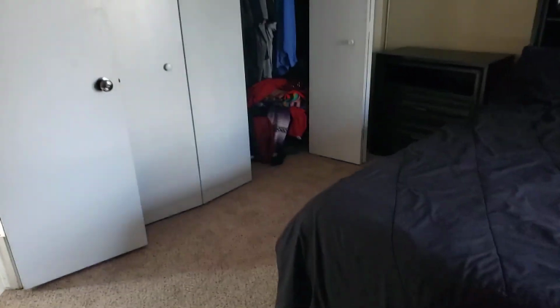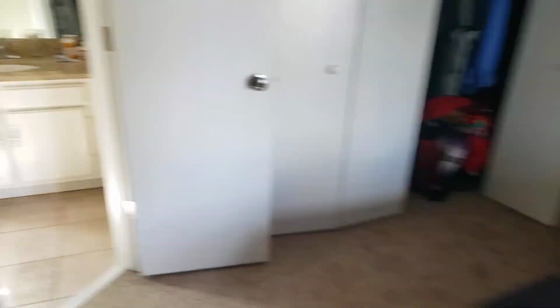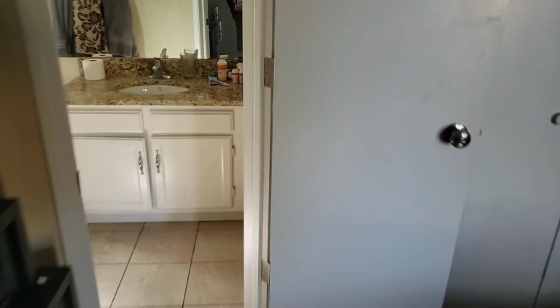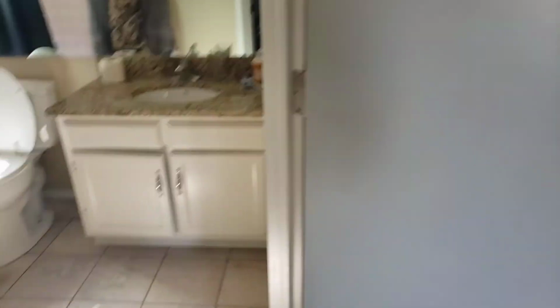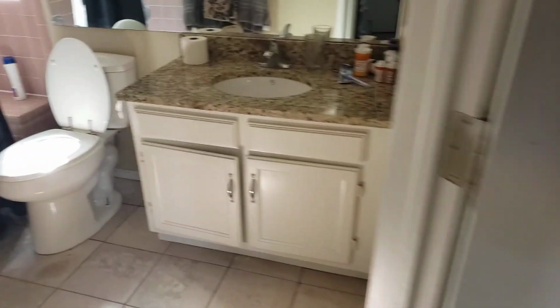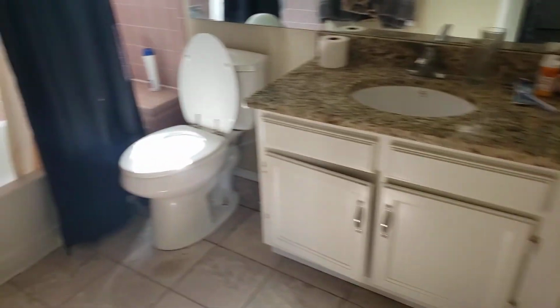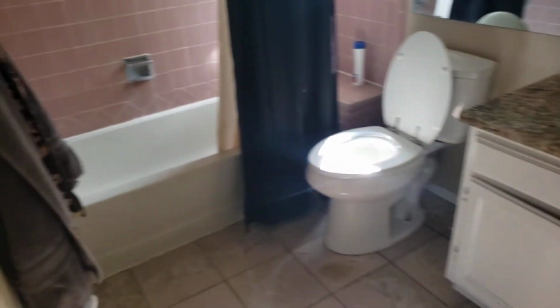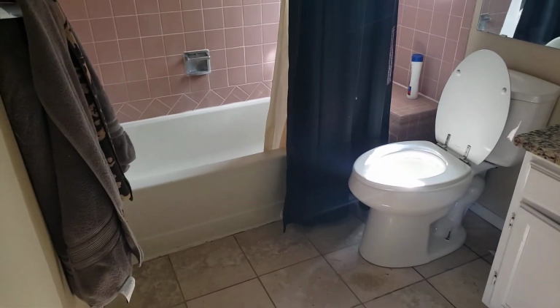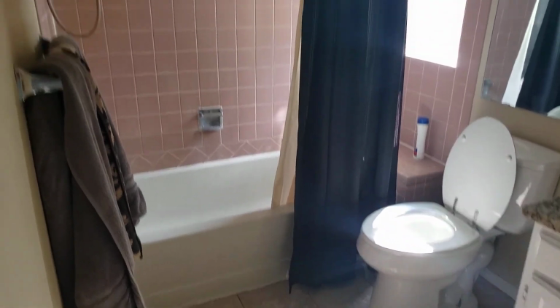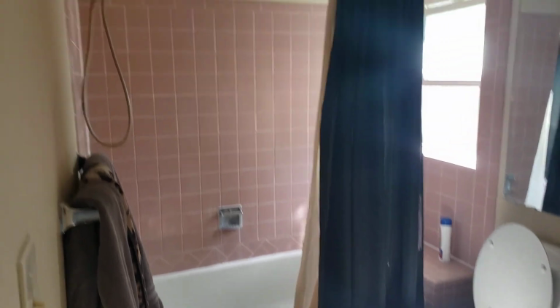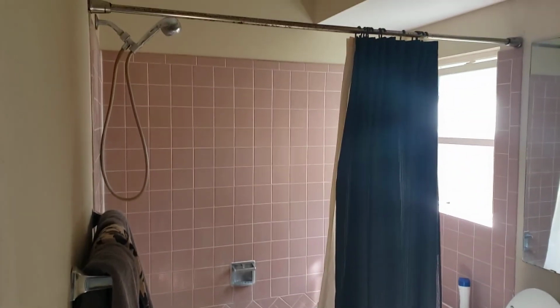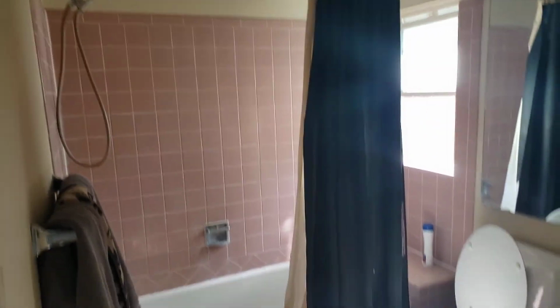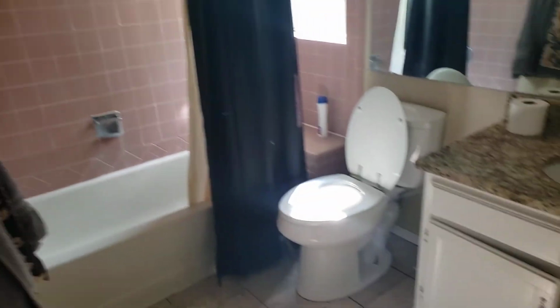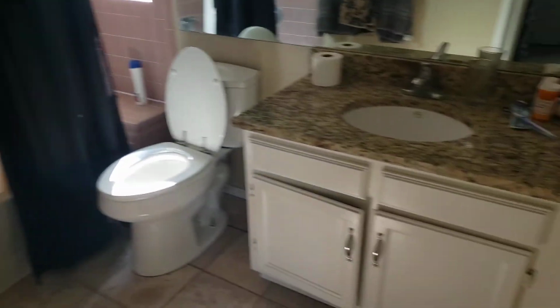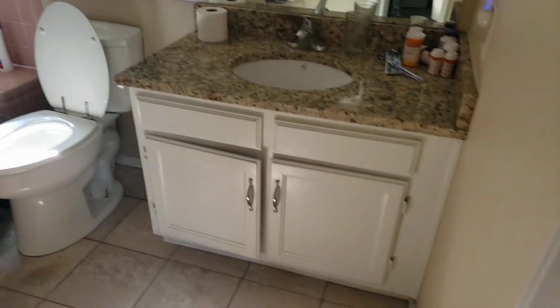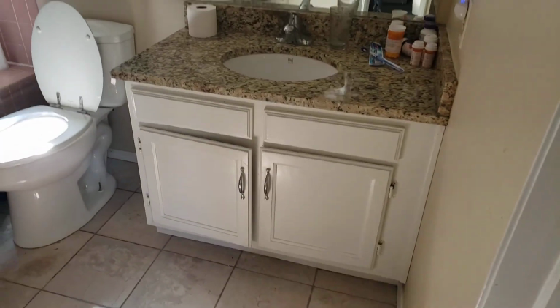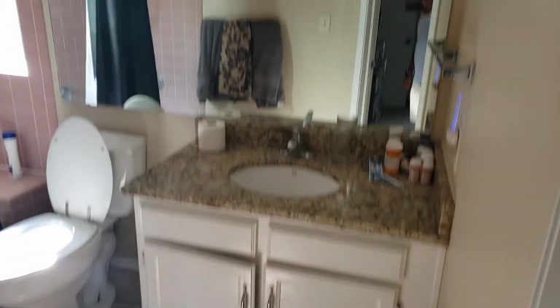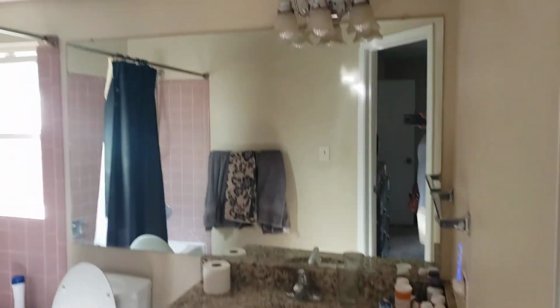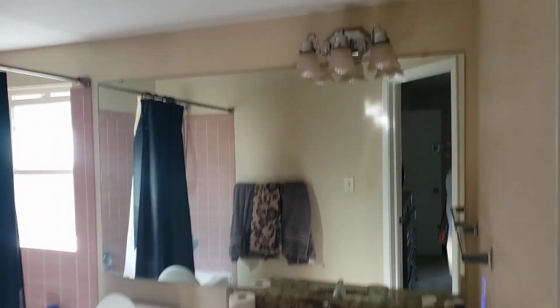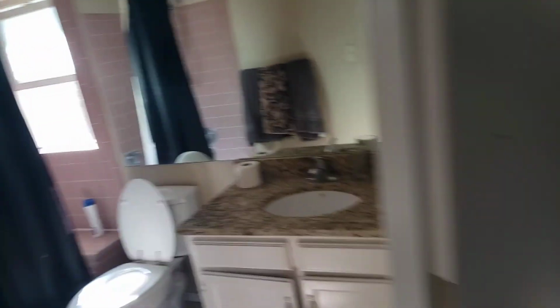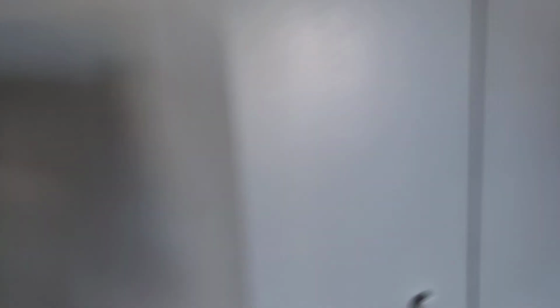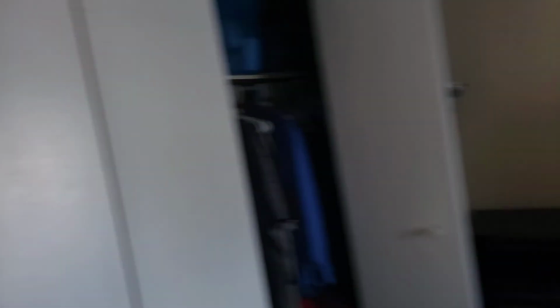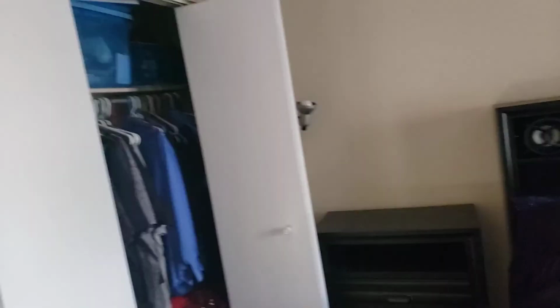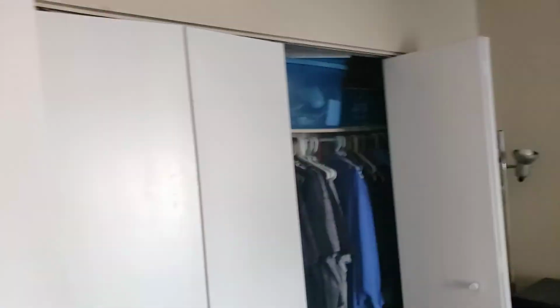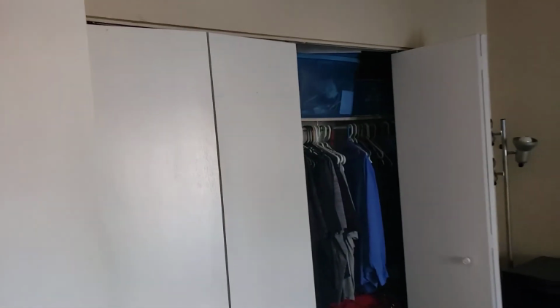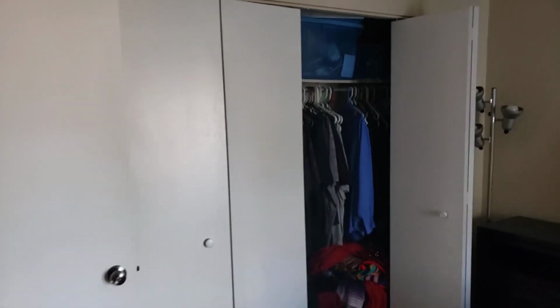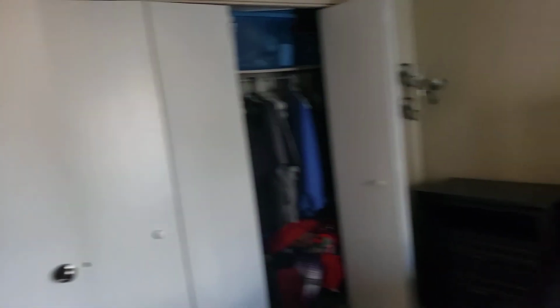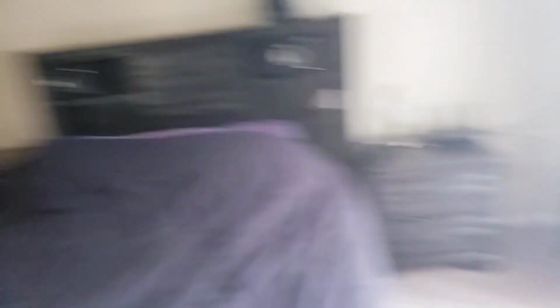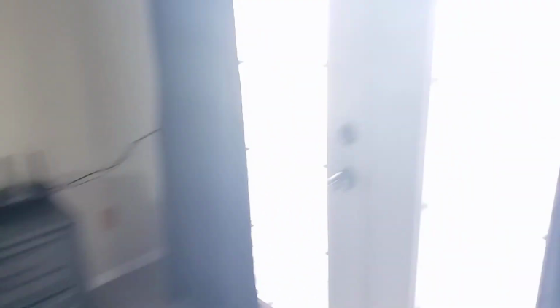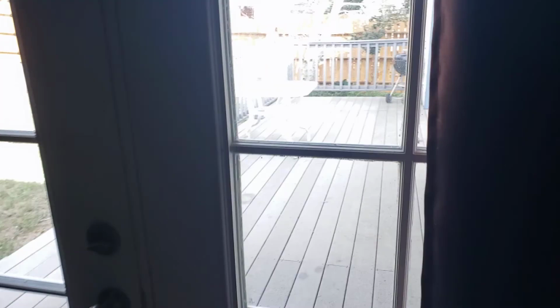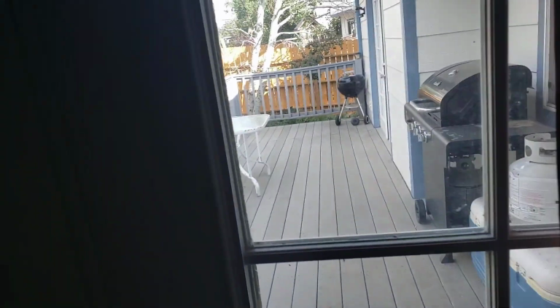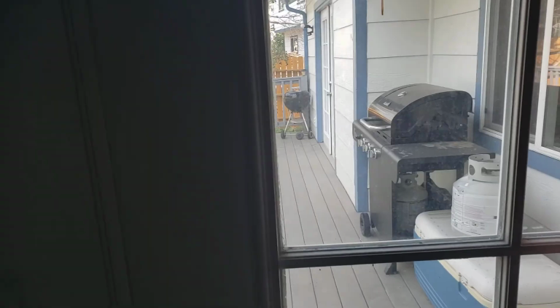A nice master wing. Once again, it looks like original tile work but new countertops. And you got a pretty good size closet, and then walk out to the deck we were just at.